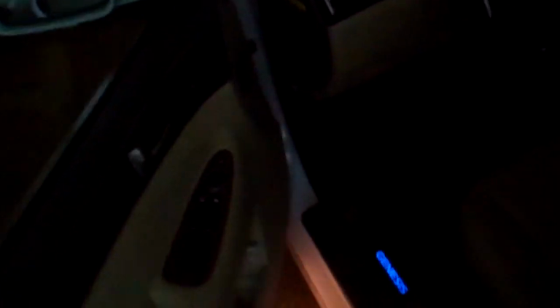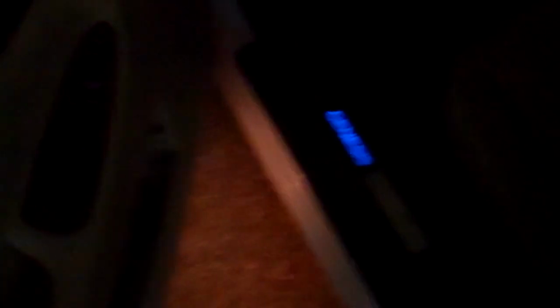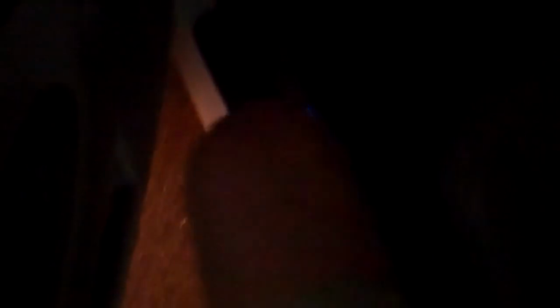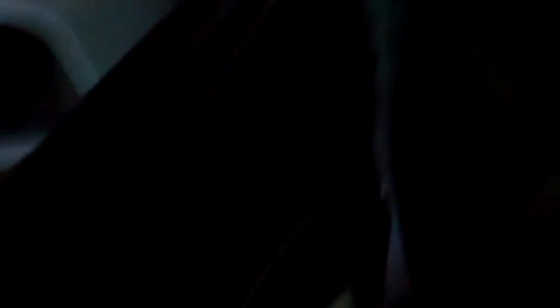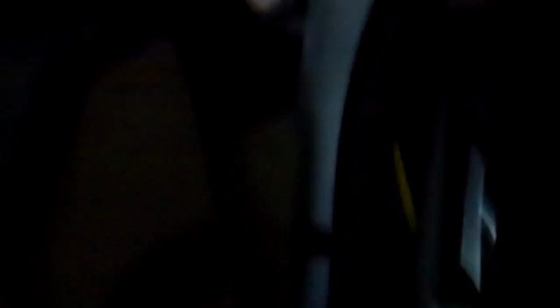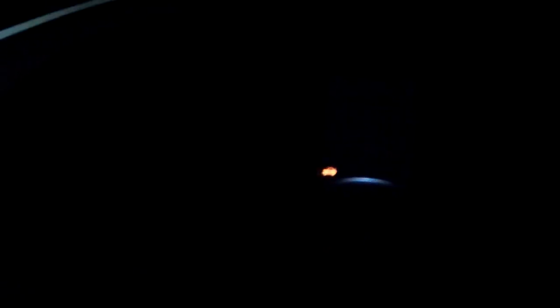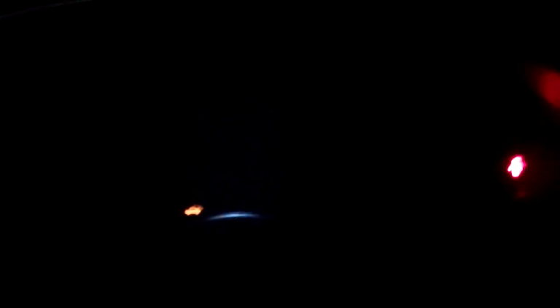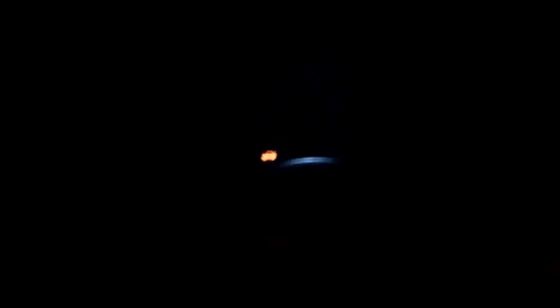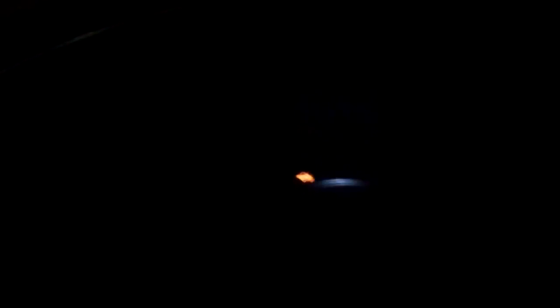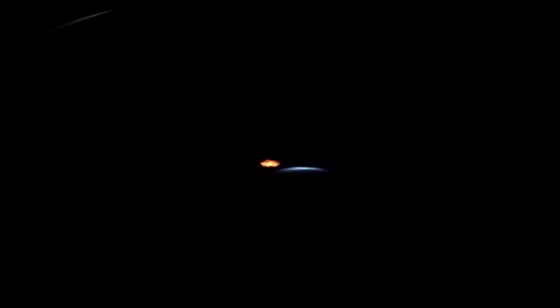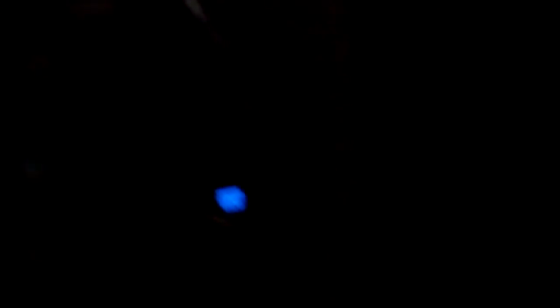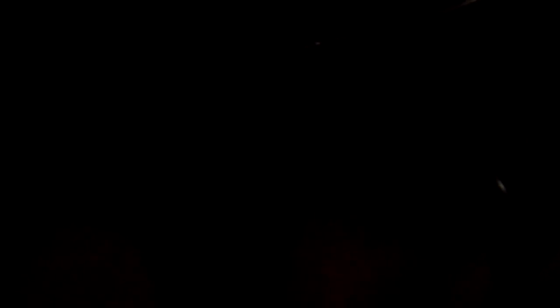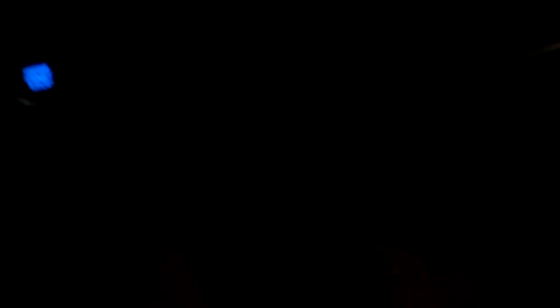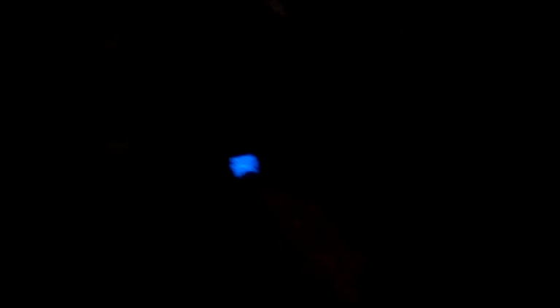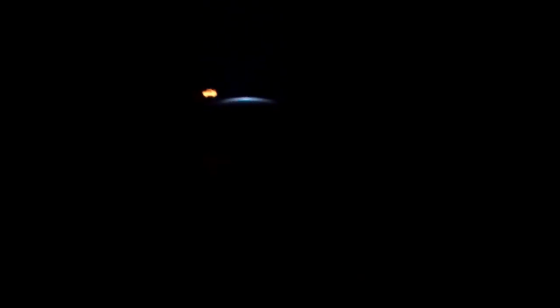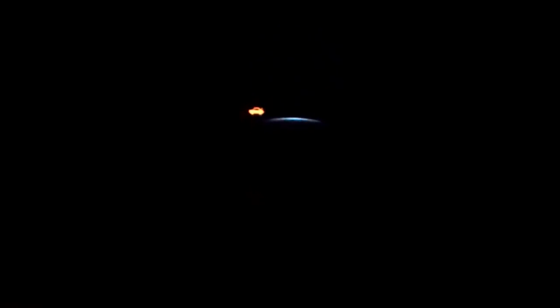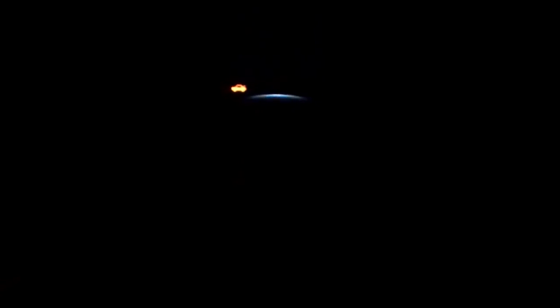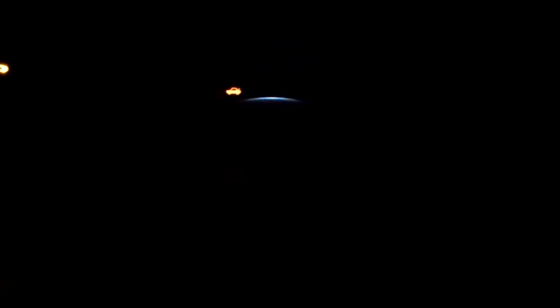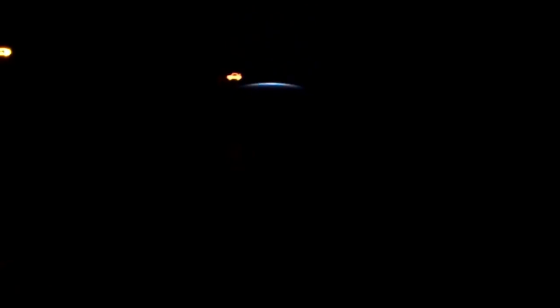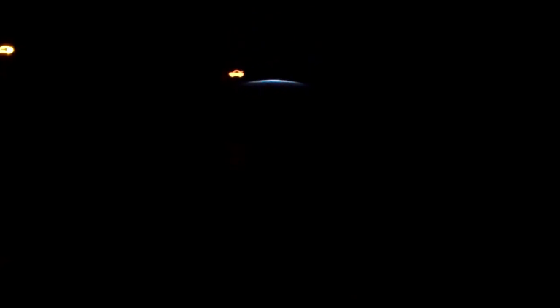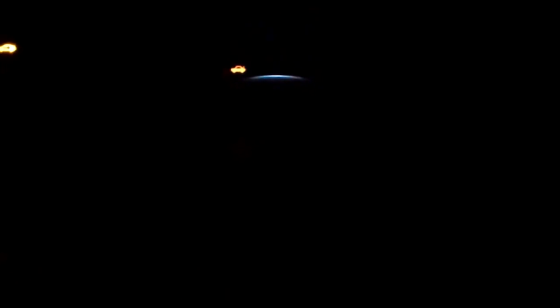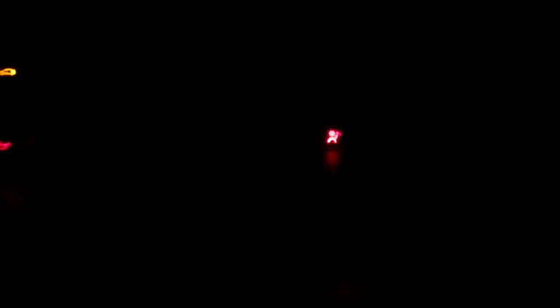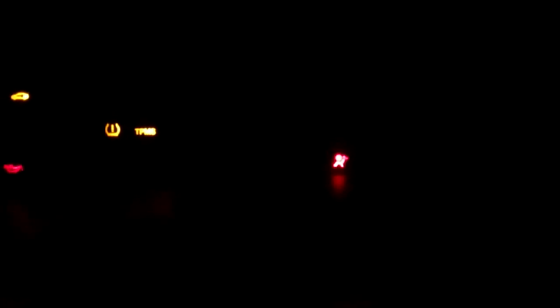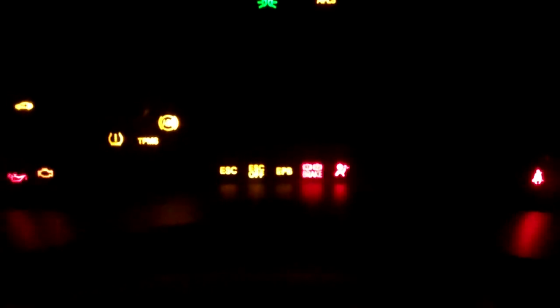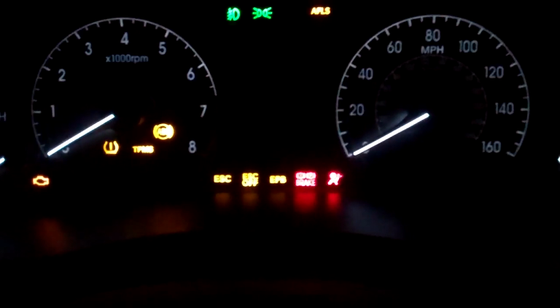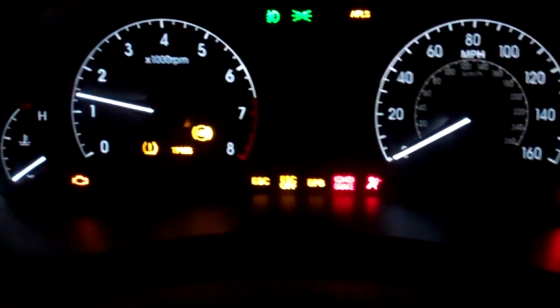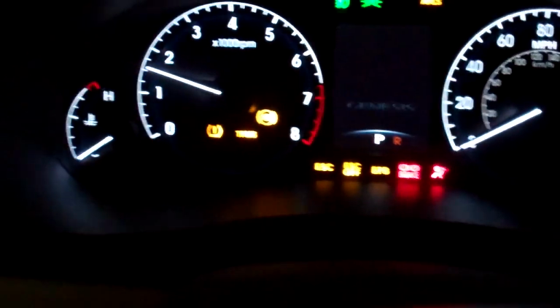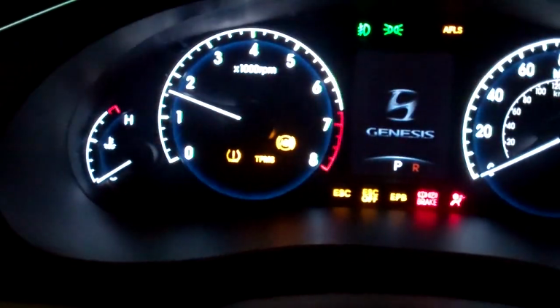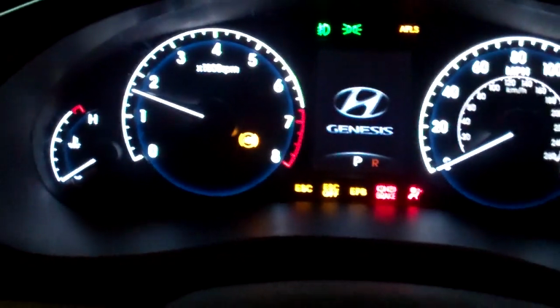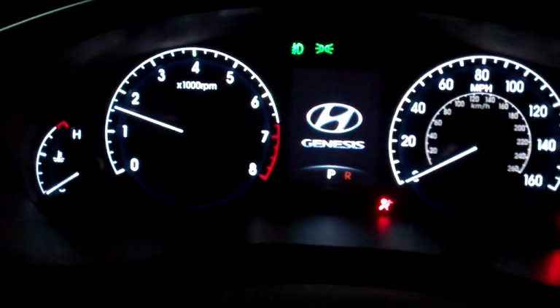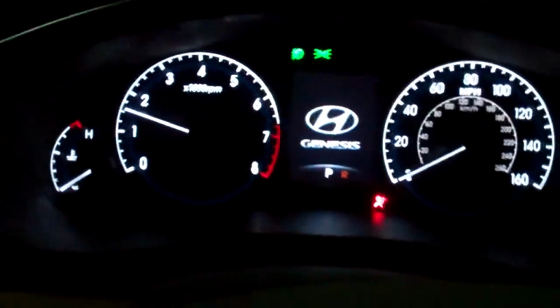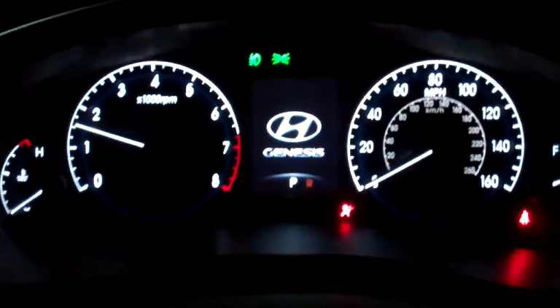Five minutes later we have lights. It's telling us that the trunk is open. We'll put a key in — boom. 1500 RPM. Good news.